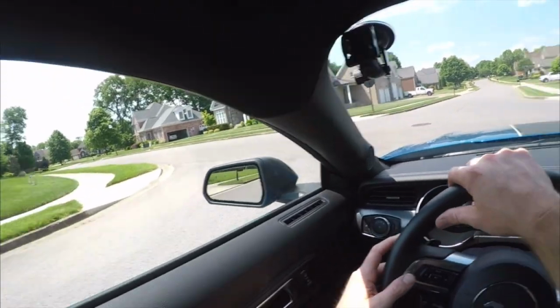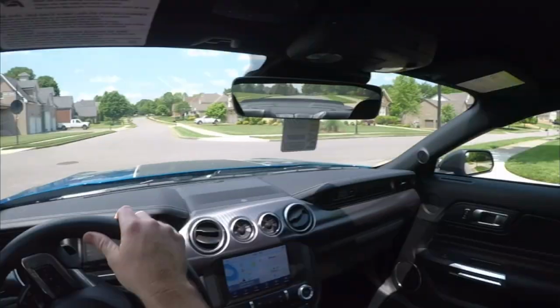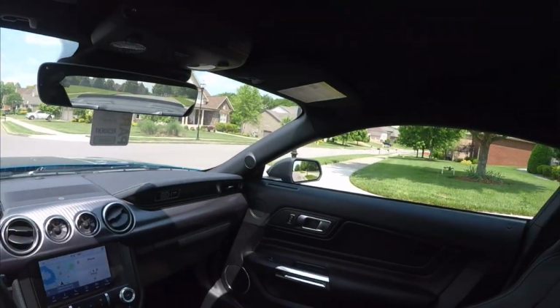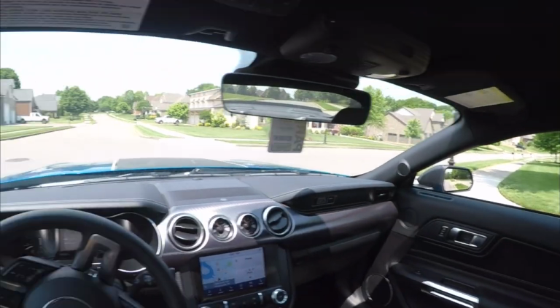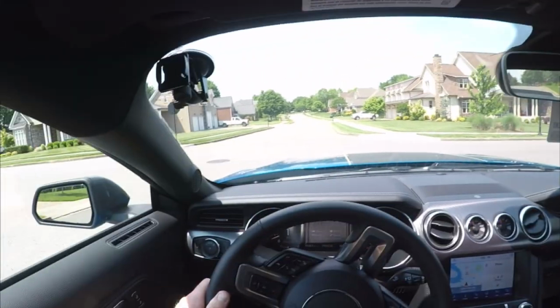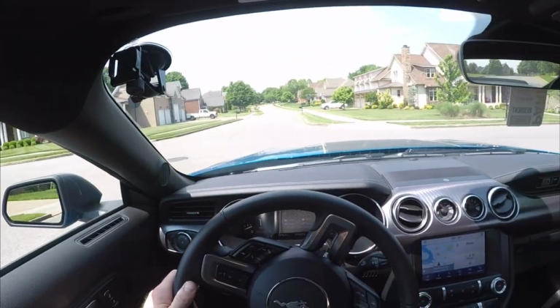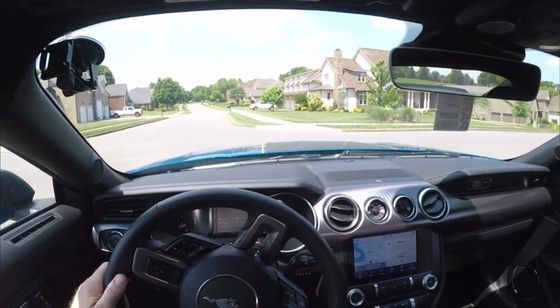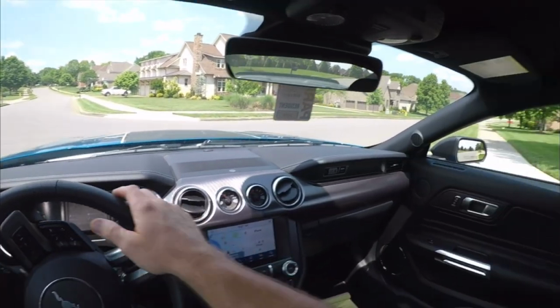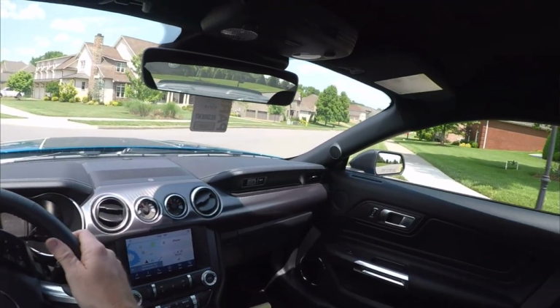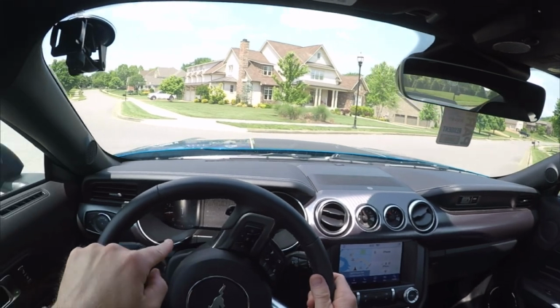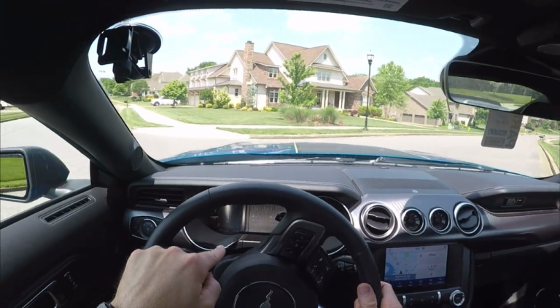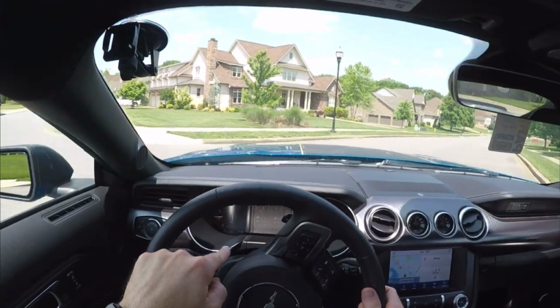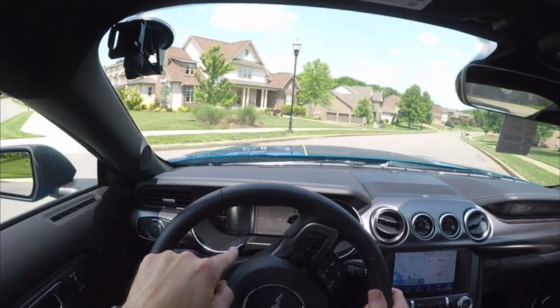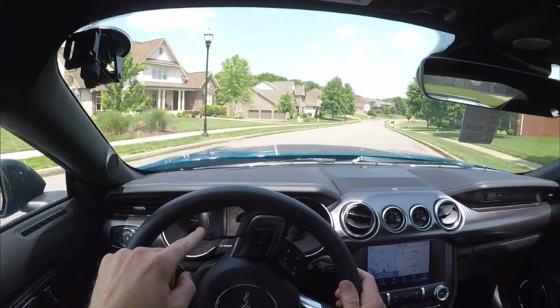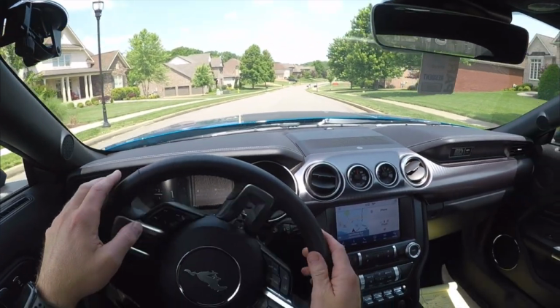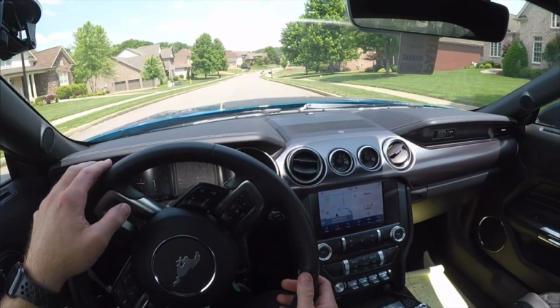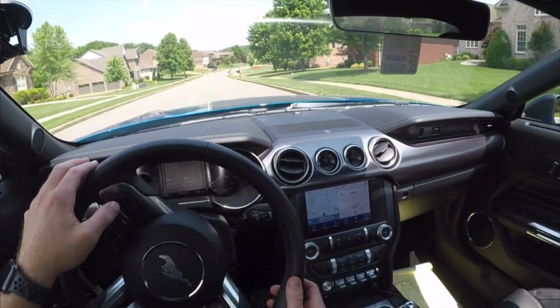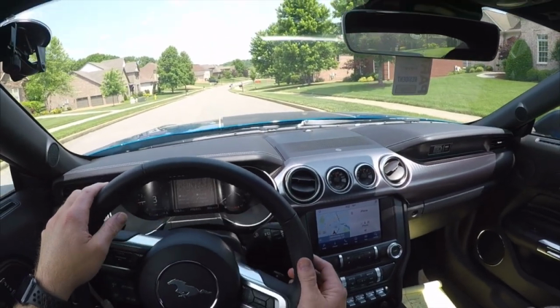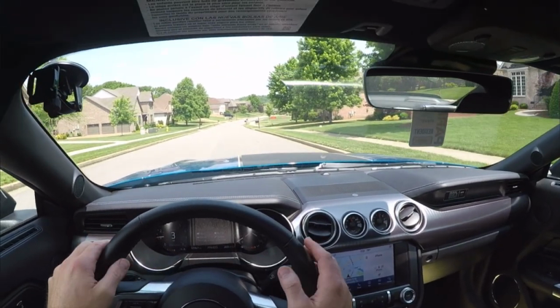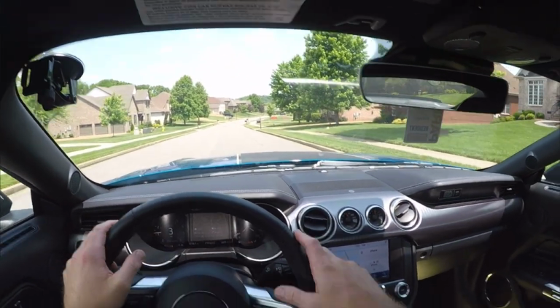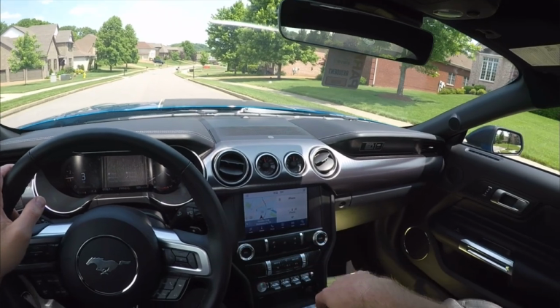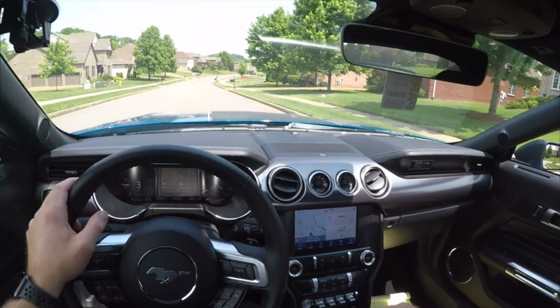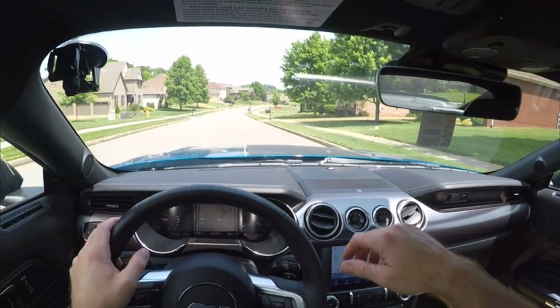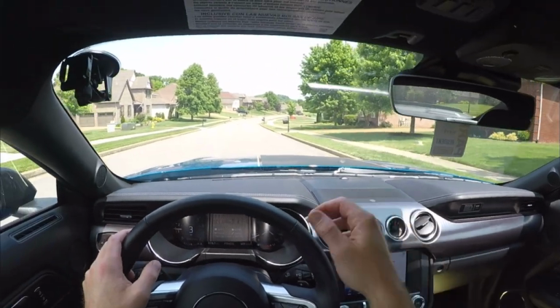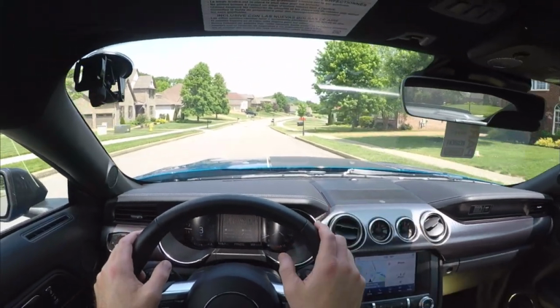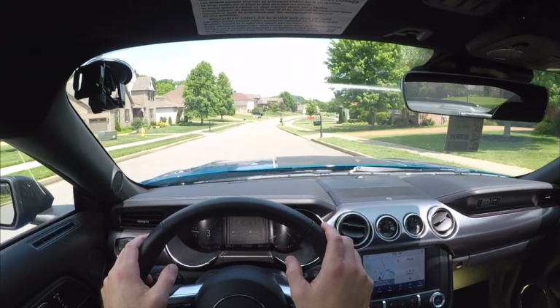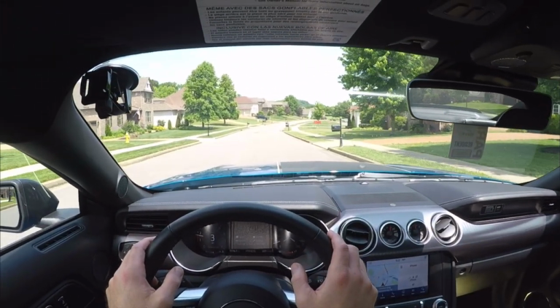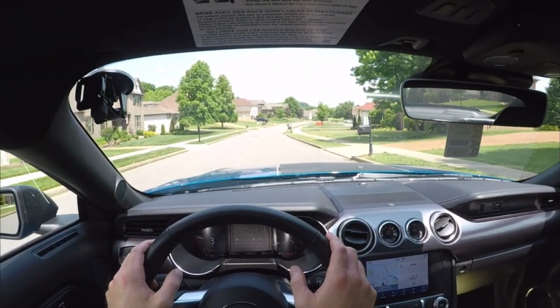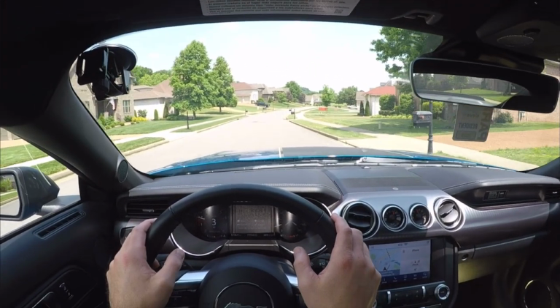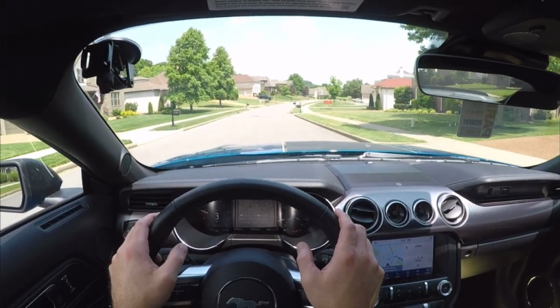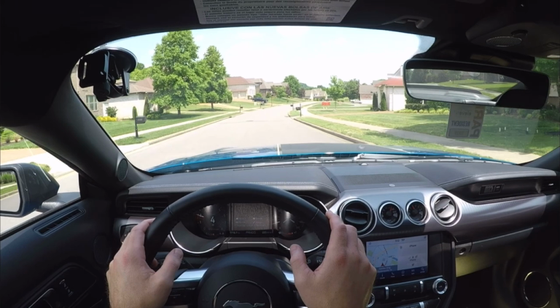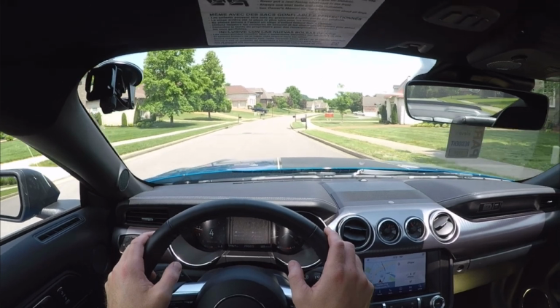In Drive mode you get normal suspension, steering, and exhaust. In Sport mode — with normal exhaust, normal steering, and normal dampers — it increases throttle sensitivity and makes the transmission shift way better. It's way more fun. If you were to drive a regular GT and jump into this, you would immediately notice the difference — it is way more firm.